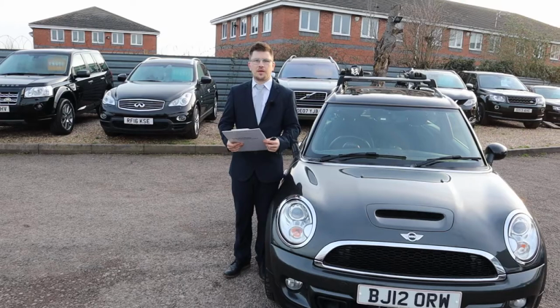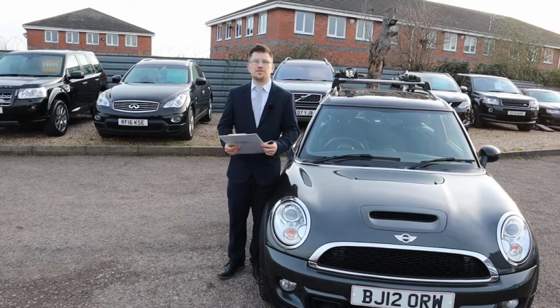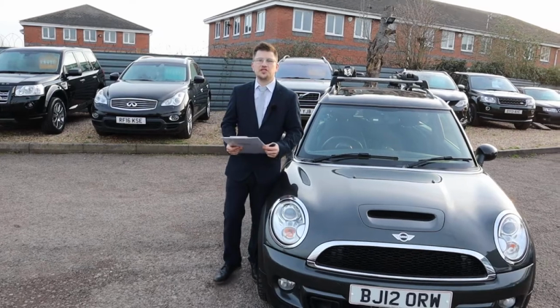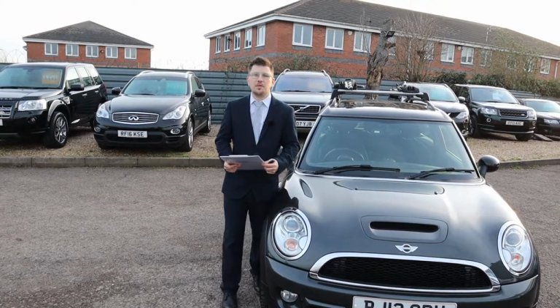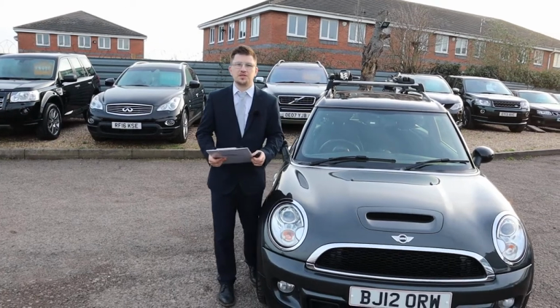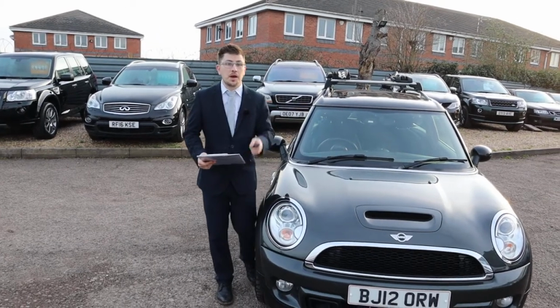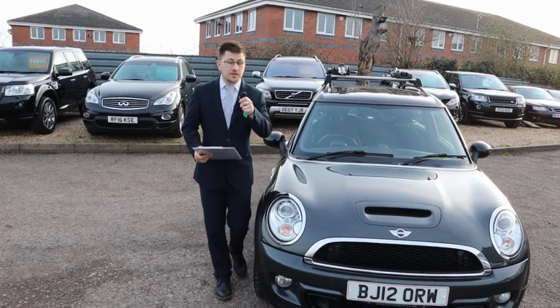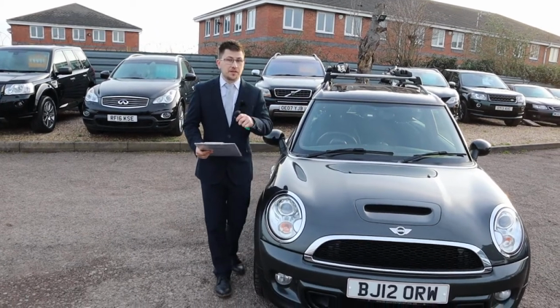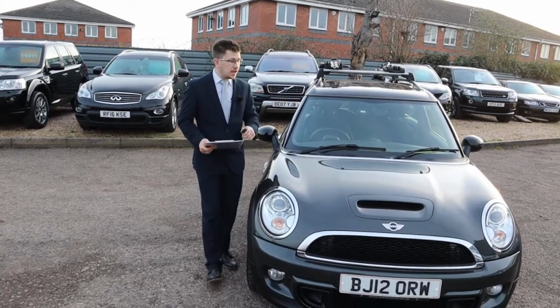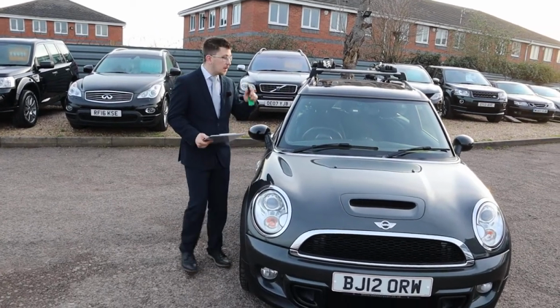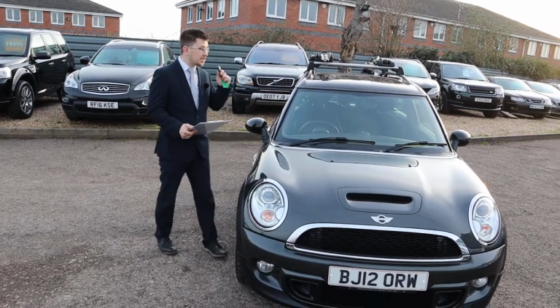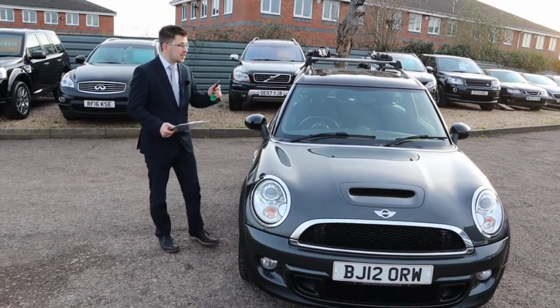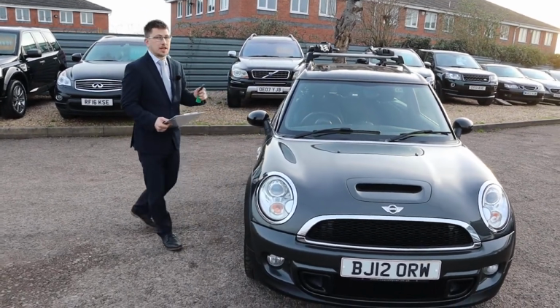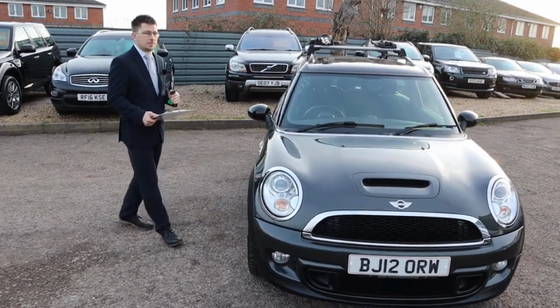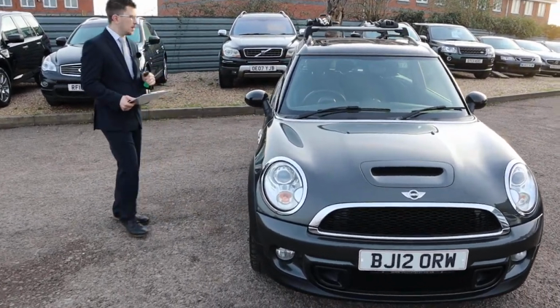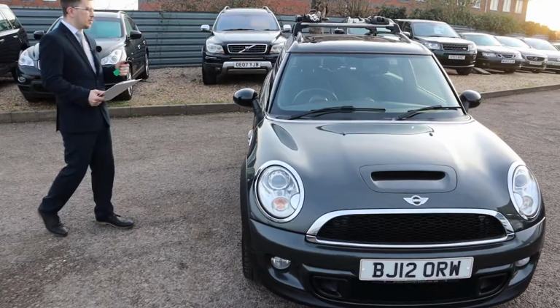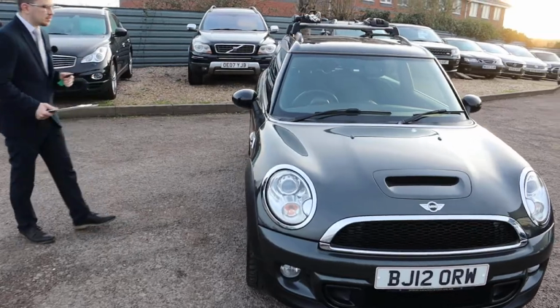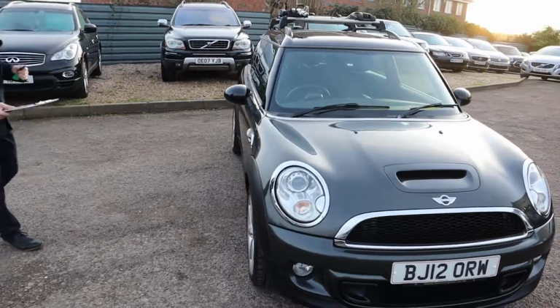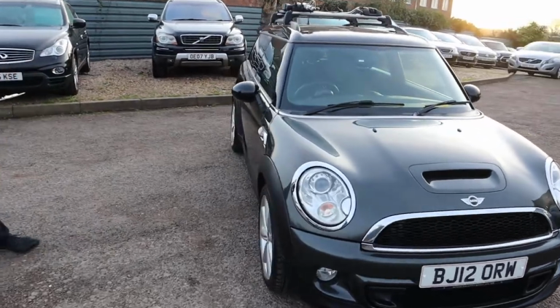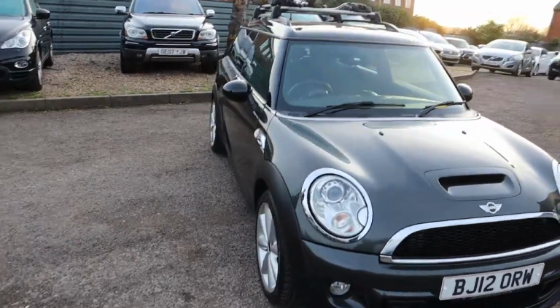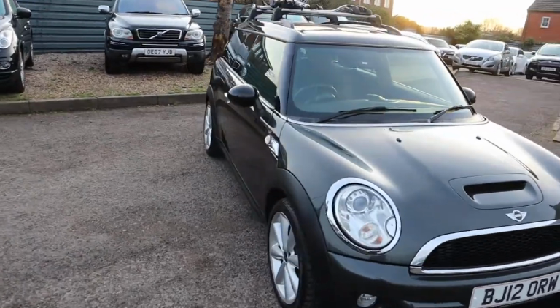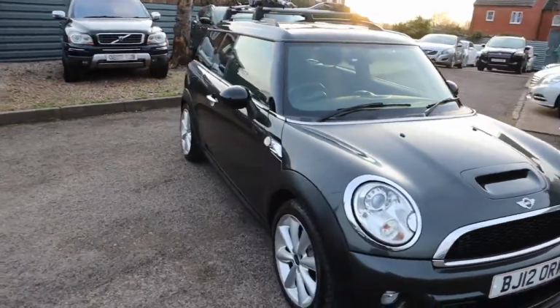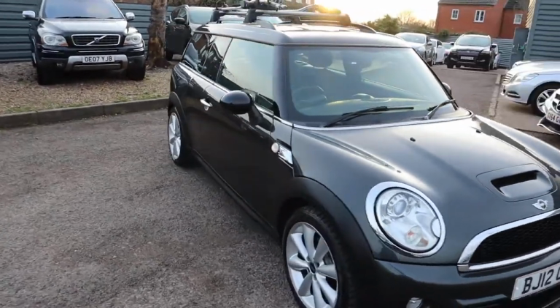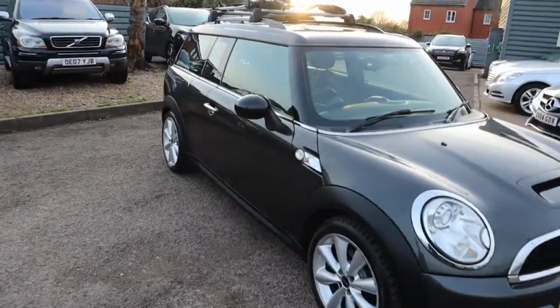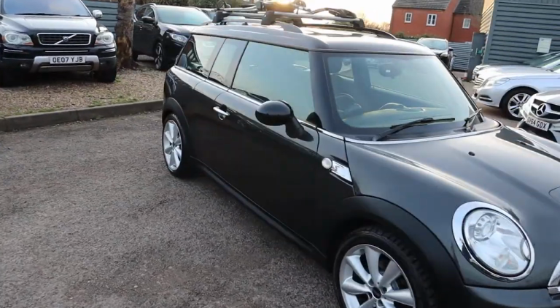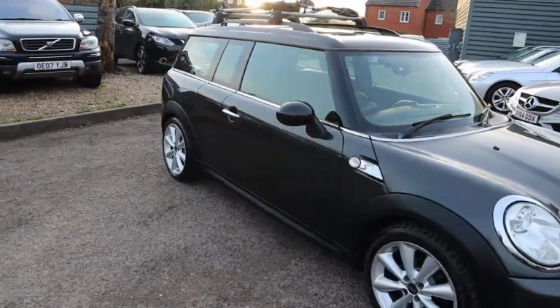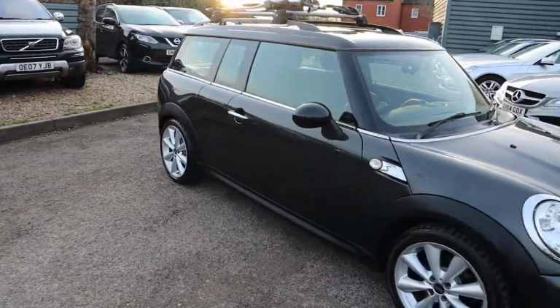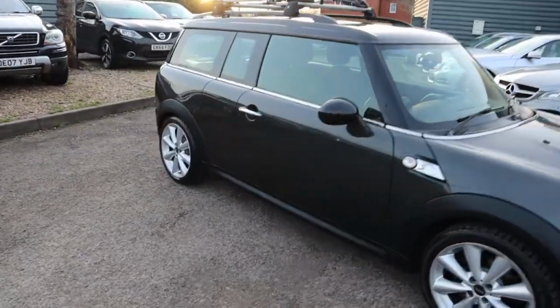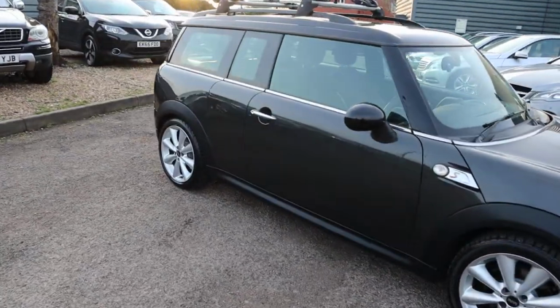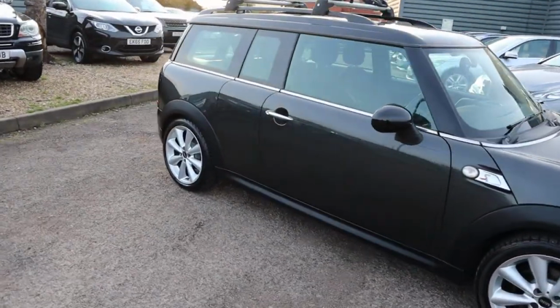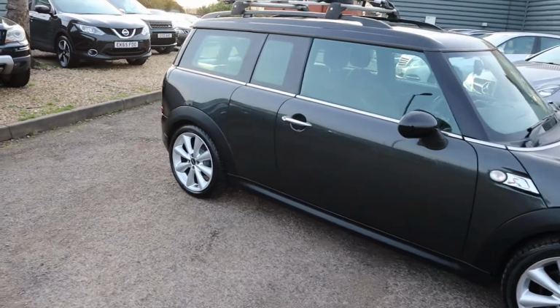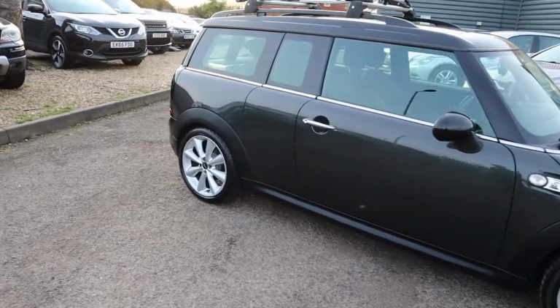Welcome to Country Car, my name's Tom. We have a treat for you today. We've got a stunning Mini Clubman, brand new to stock. I'm going to give you a walk around it, show you a few of the features and the general condition of it.